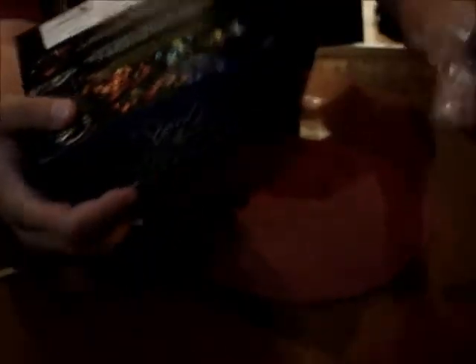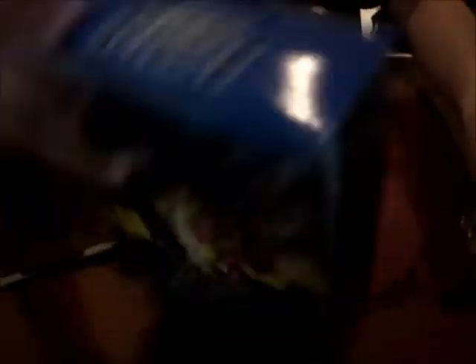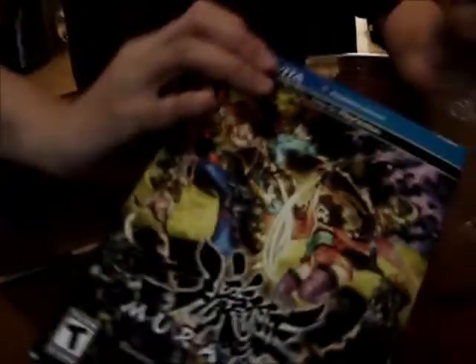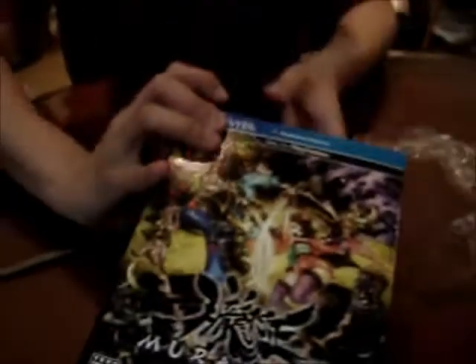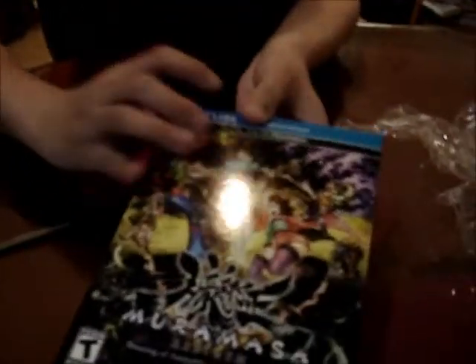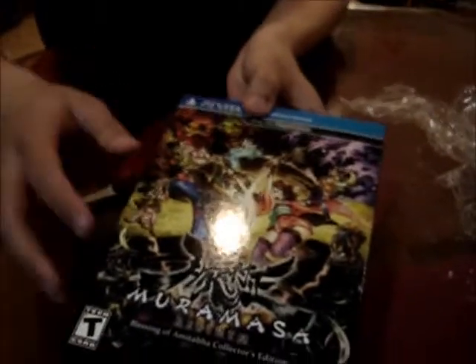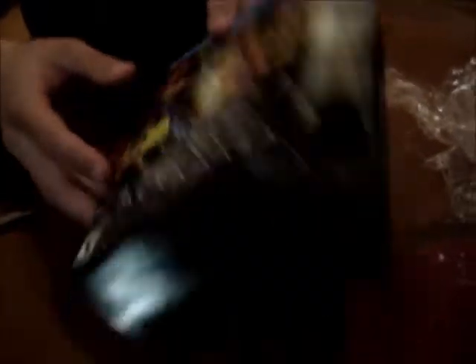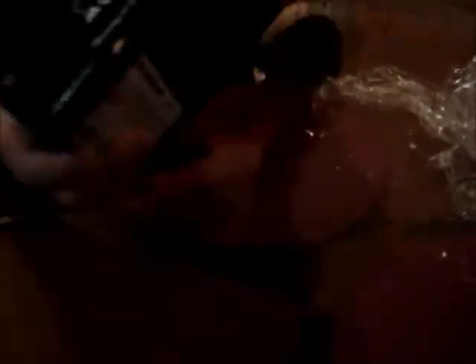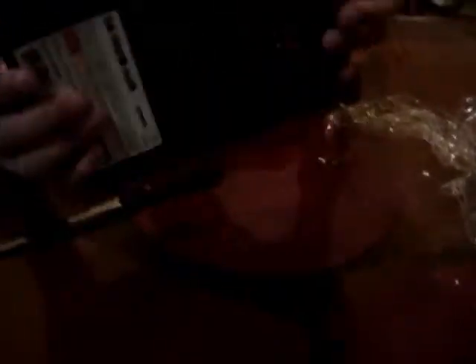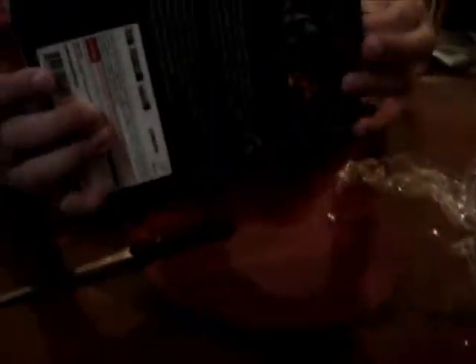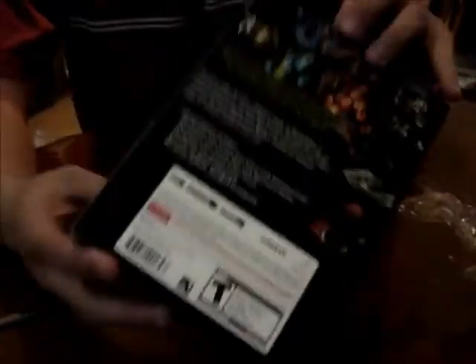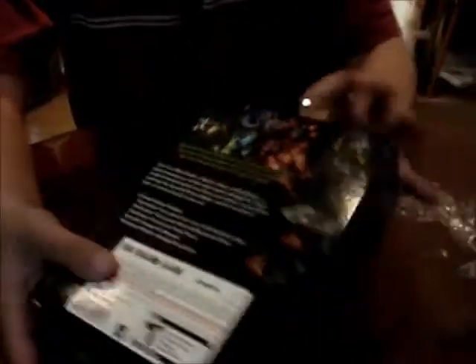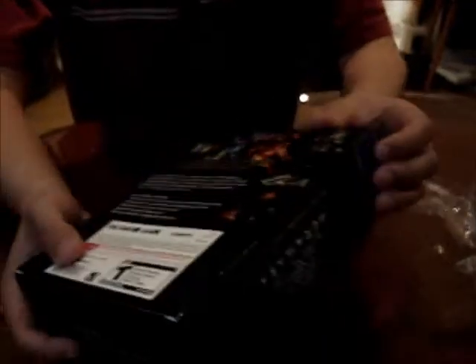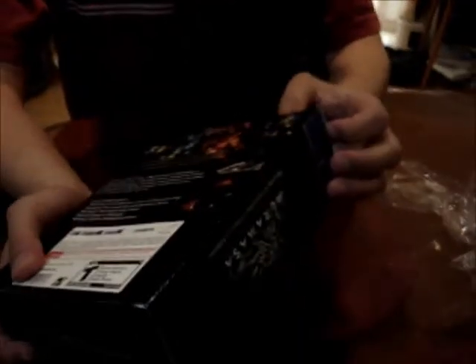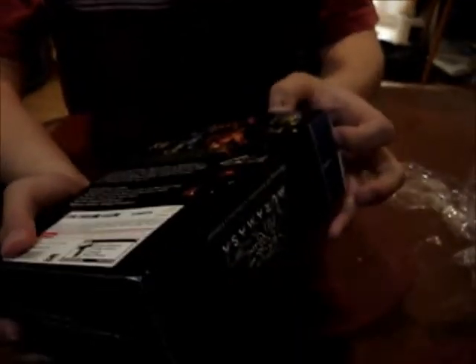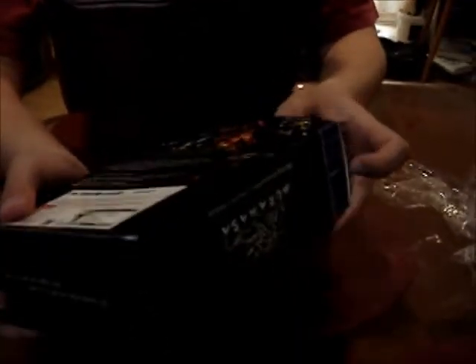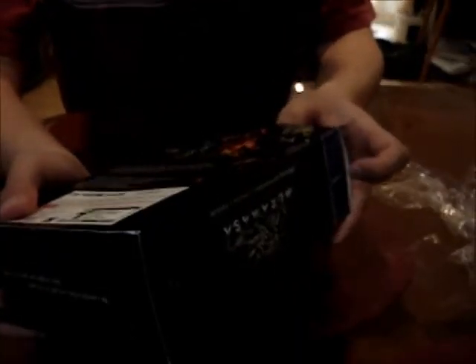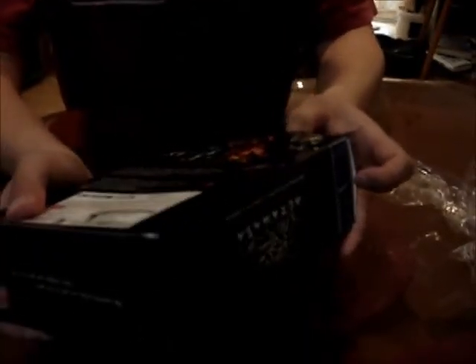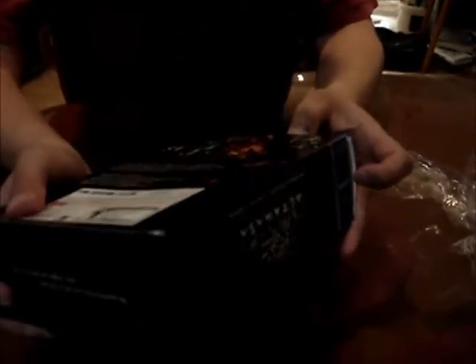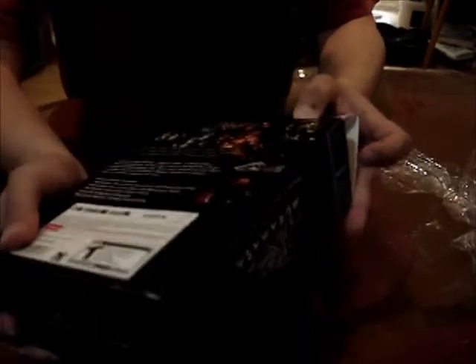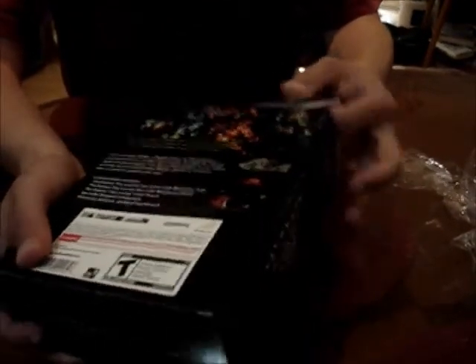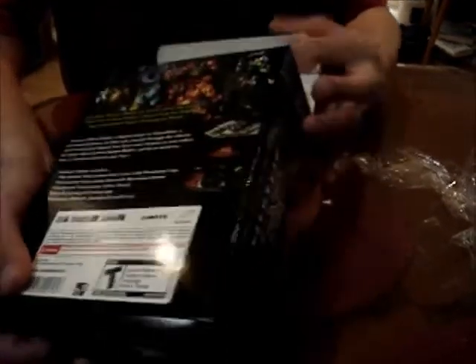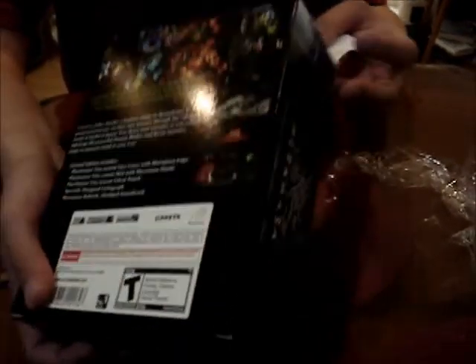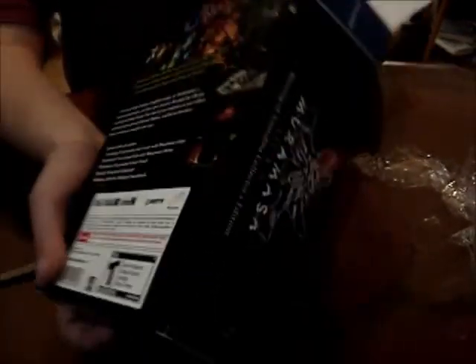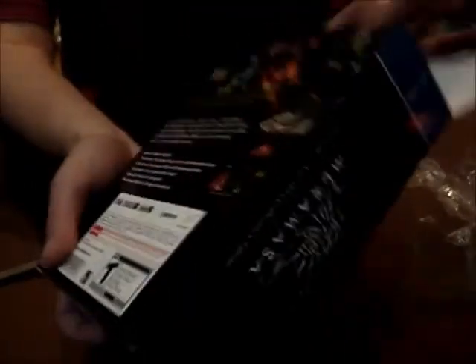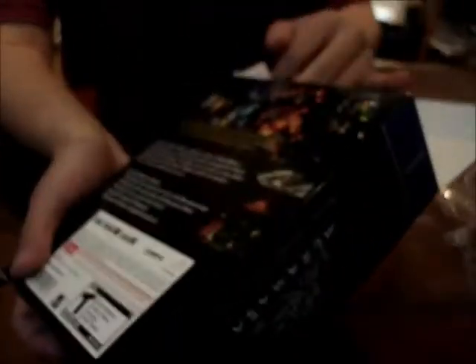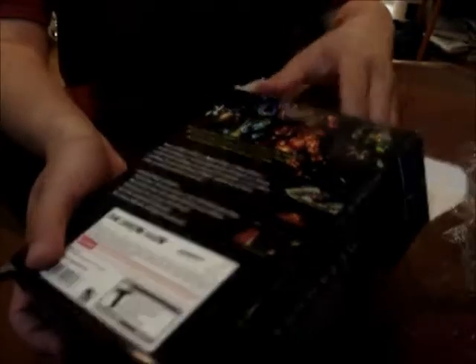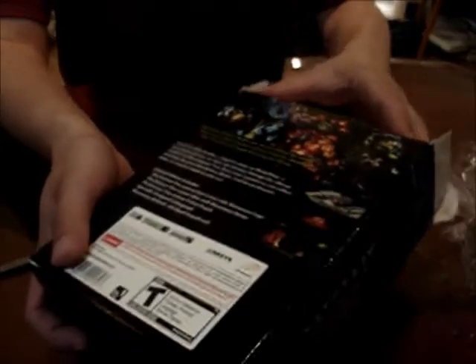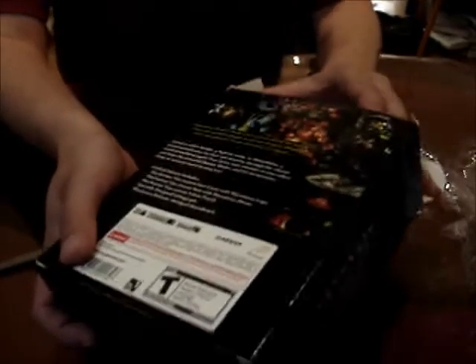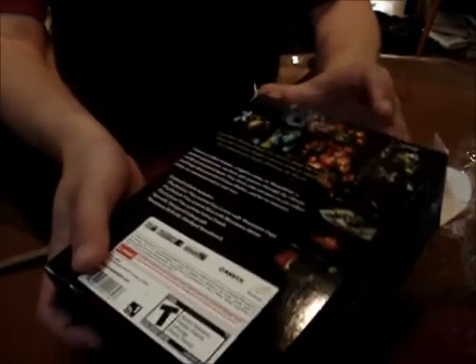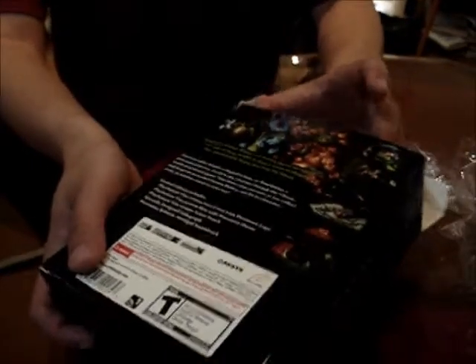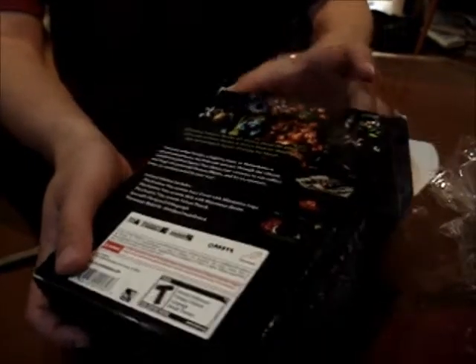This also has additional content compared to the original. Are they going to make use of the touch screen on the Vita for this? Most likely. I haven't read too much into it.